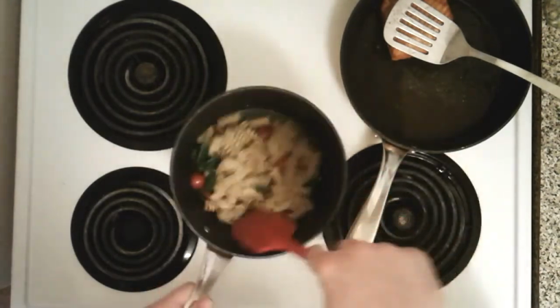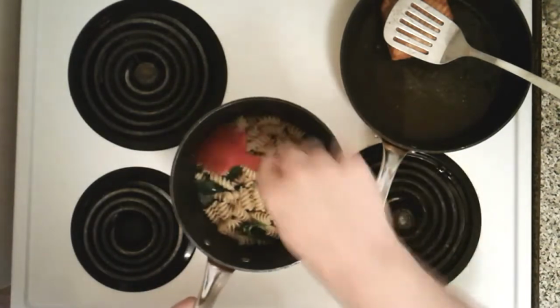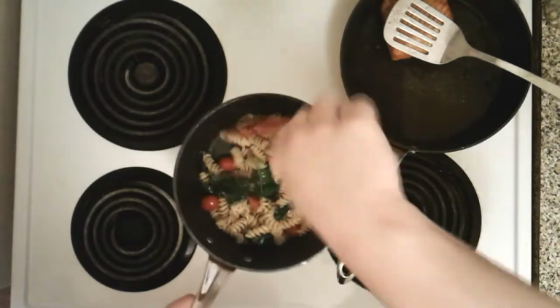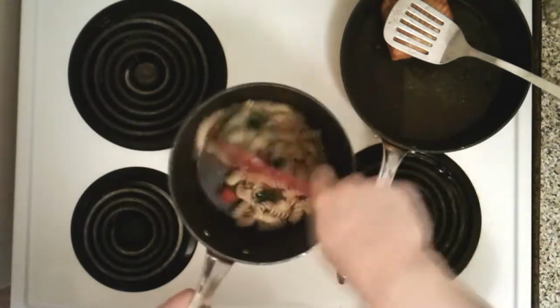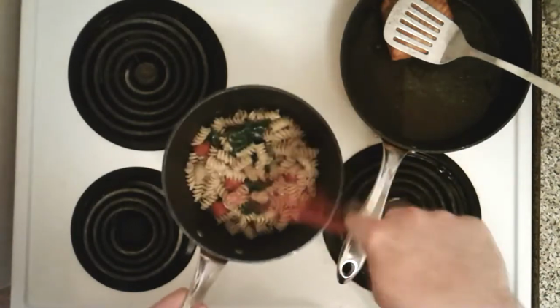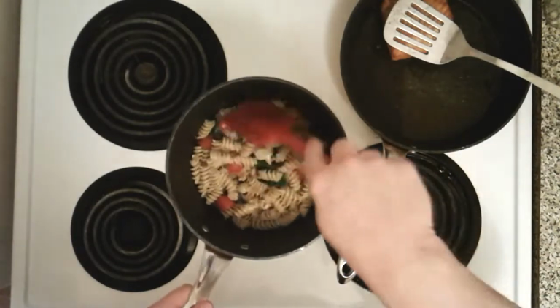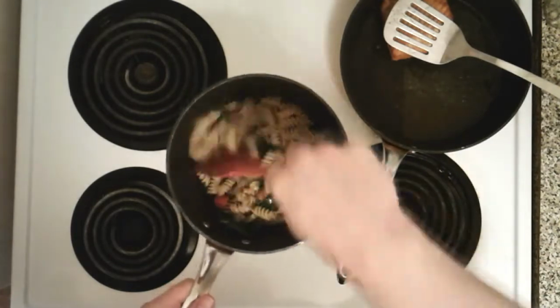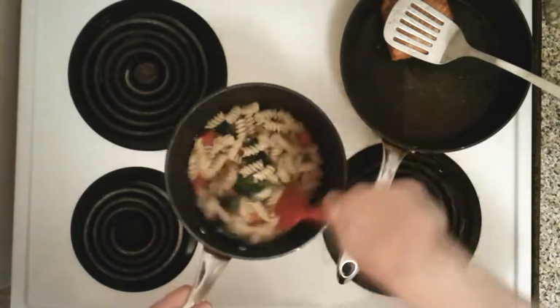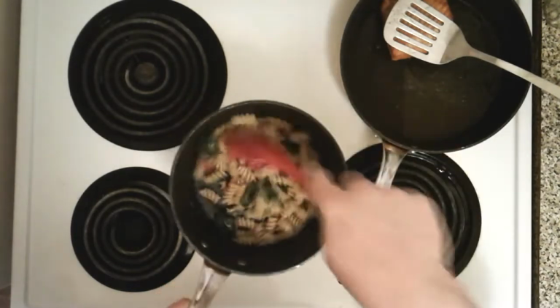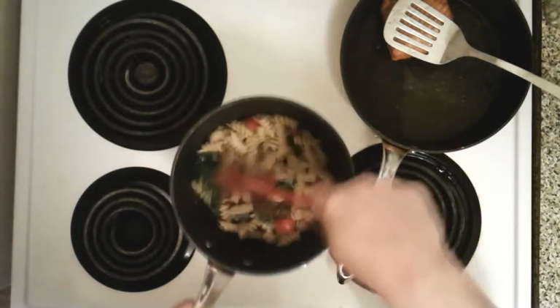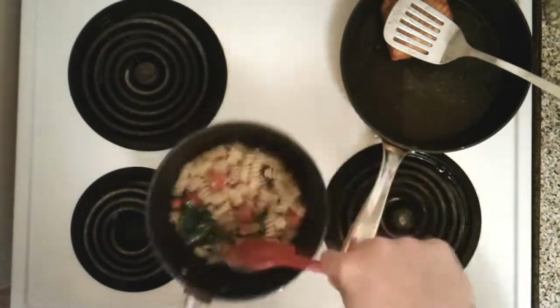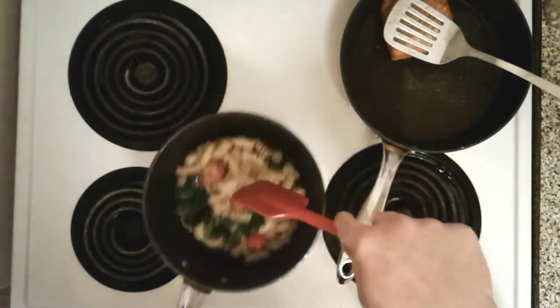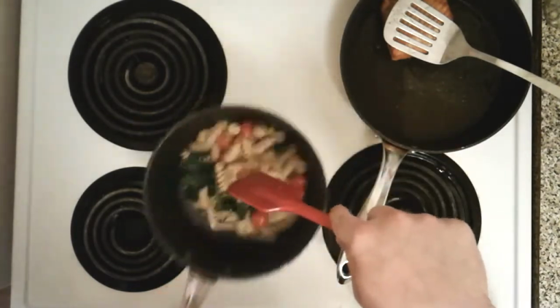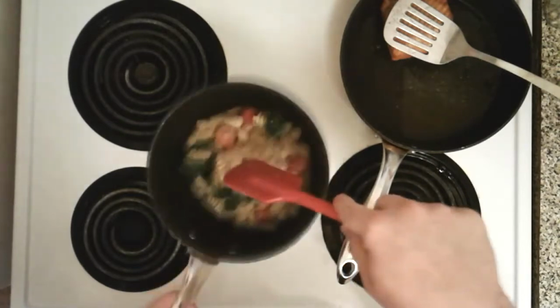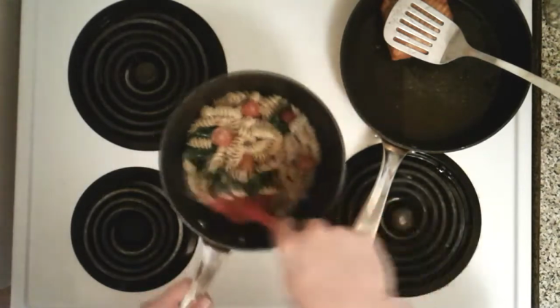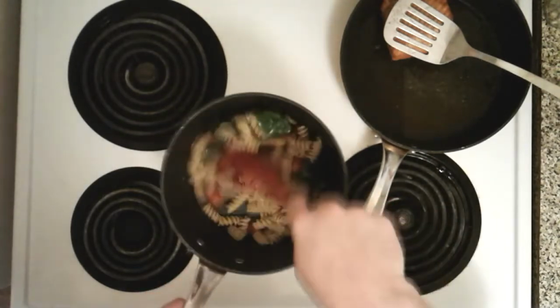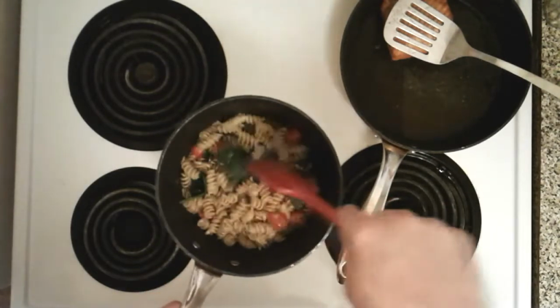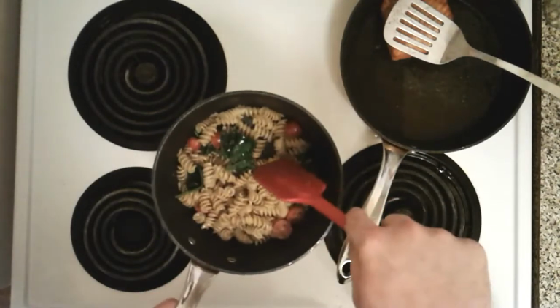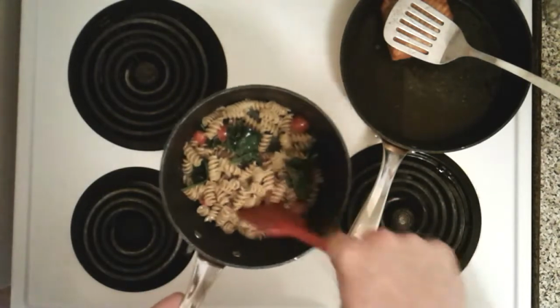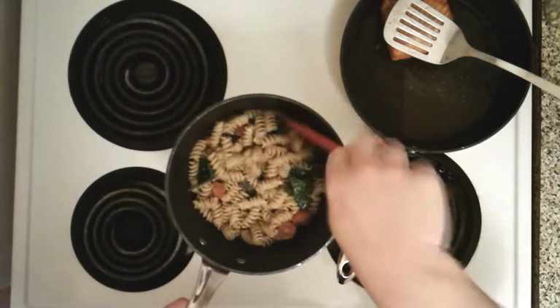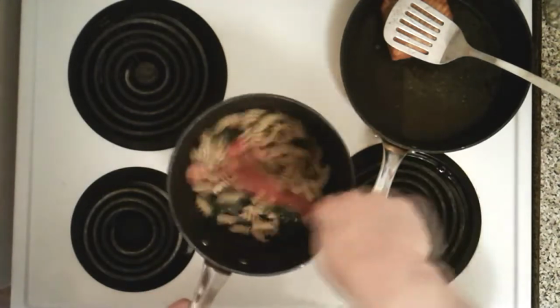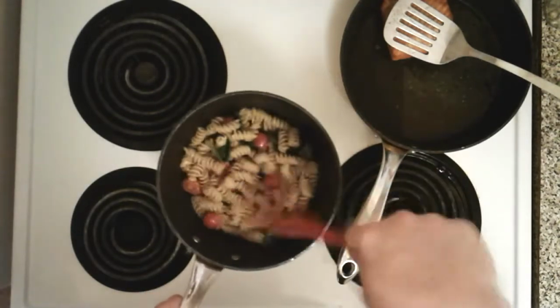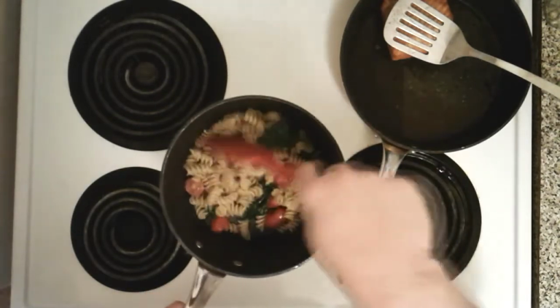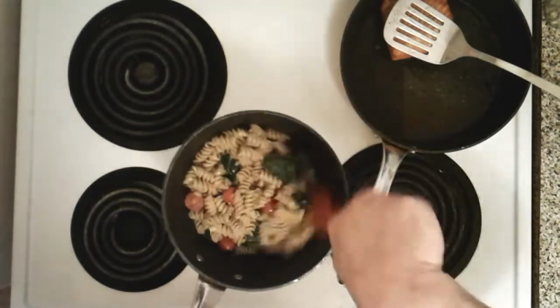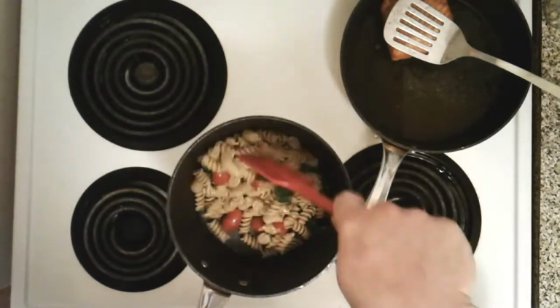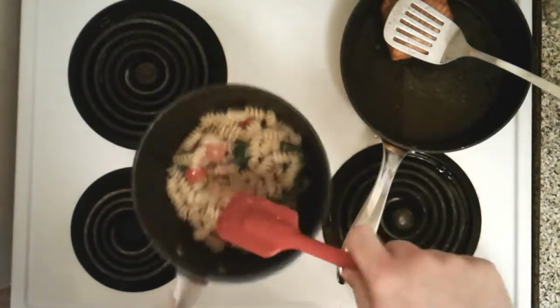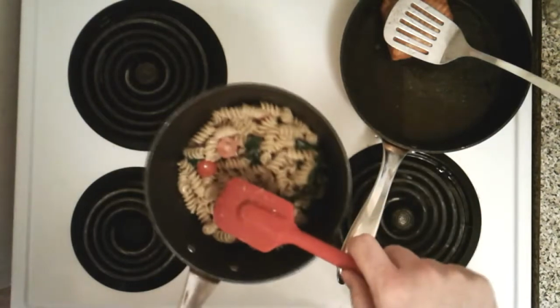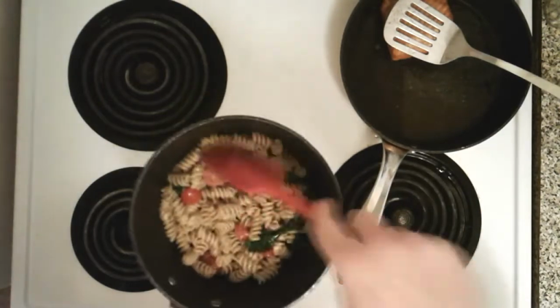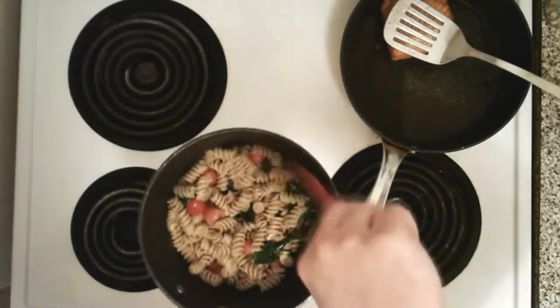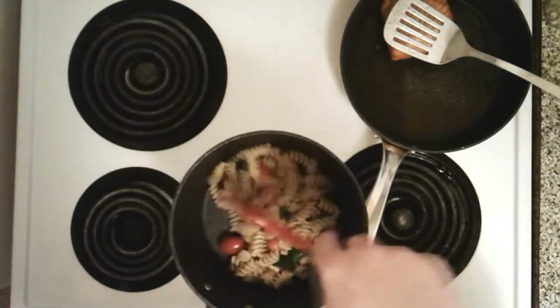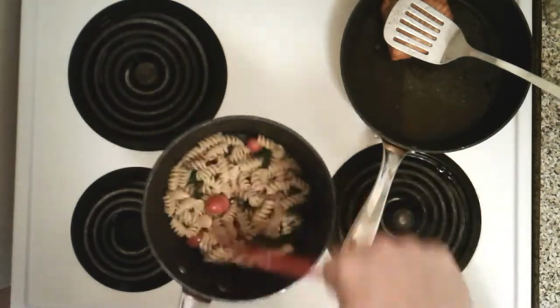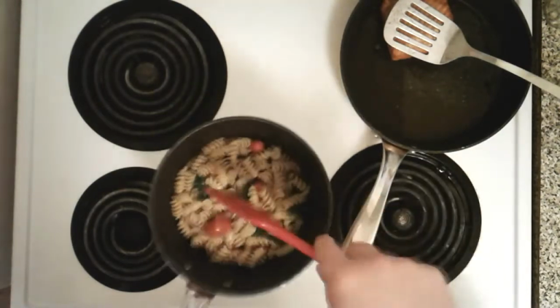Oh, I can smell it! You know when you smell something really awesome and your tongue just starts watering and it's almost tingly? That's what it's like right now. I wish you could smell this, but you can try it yourself. Simple to cook — about 10 minutes and we're ready!